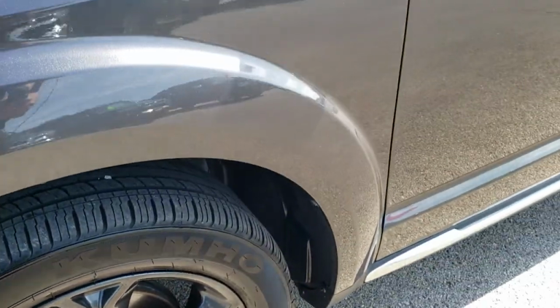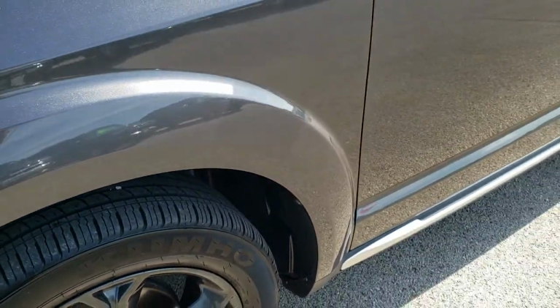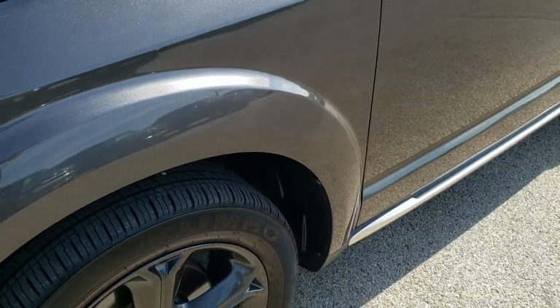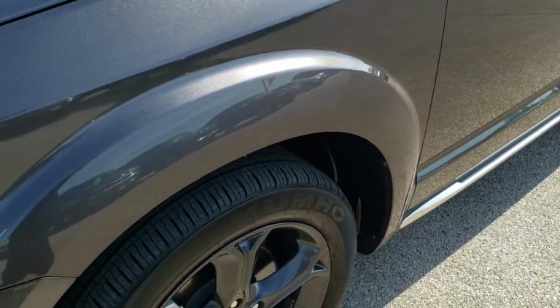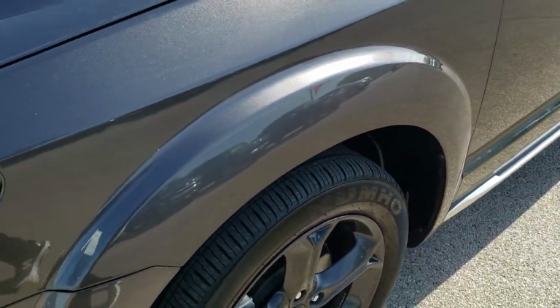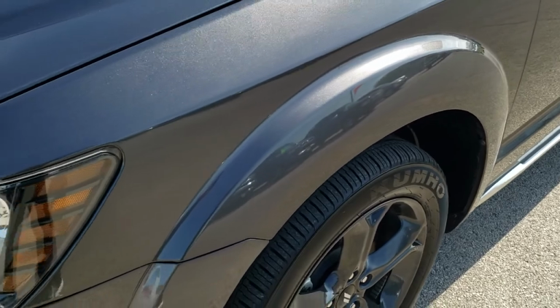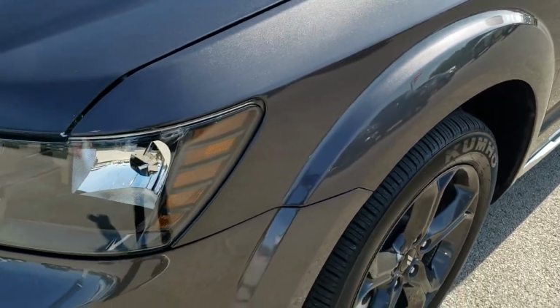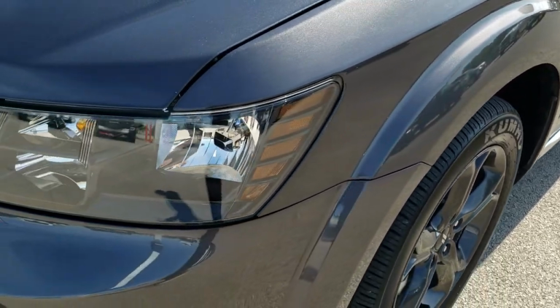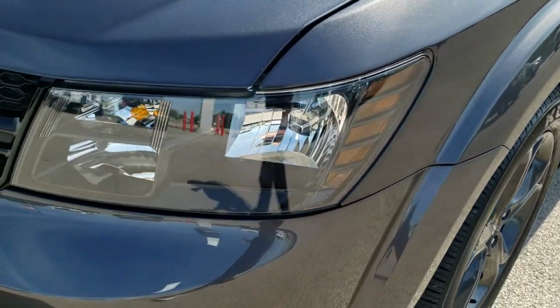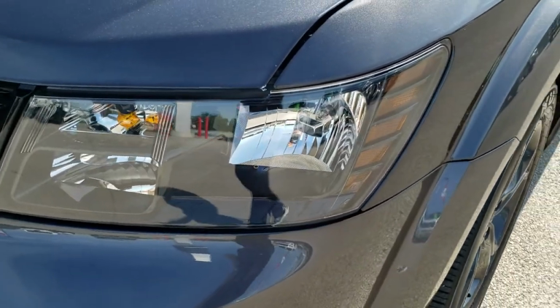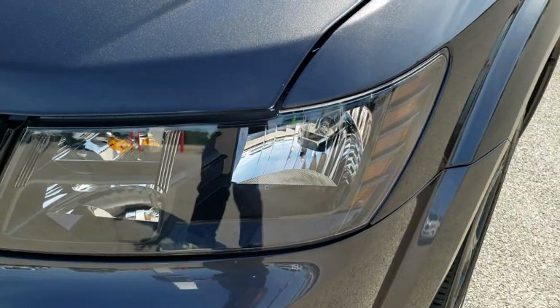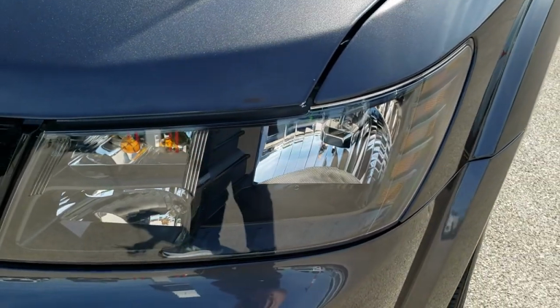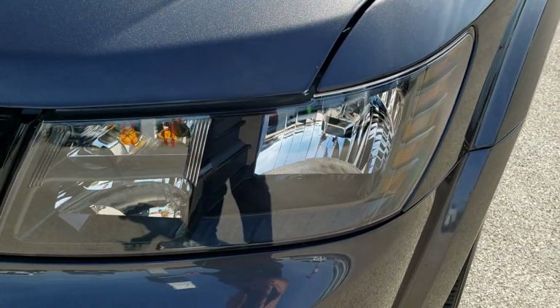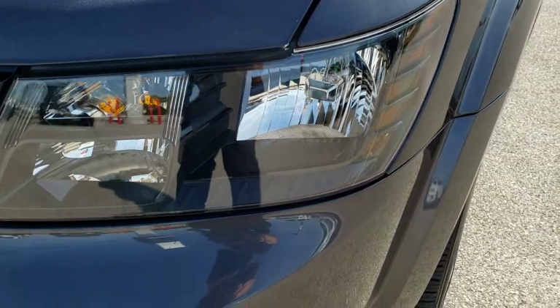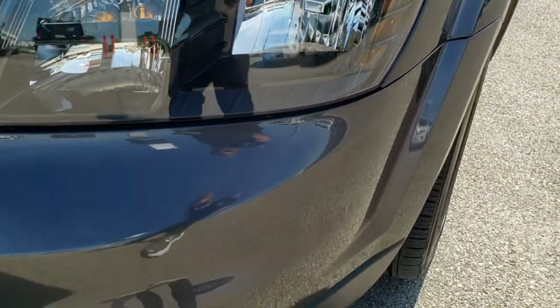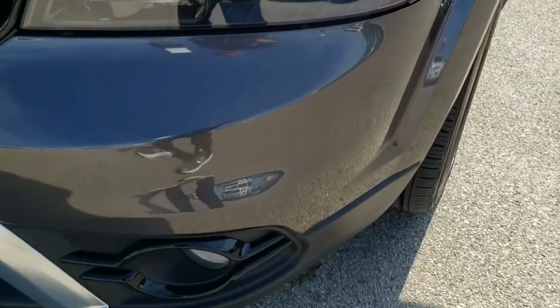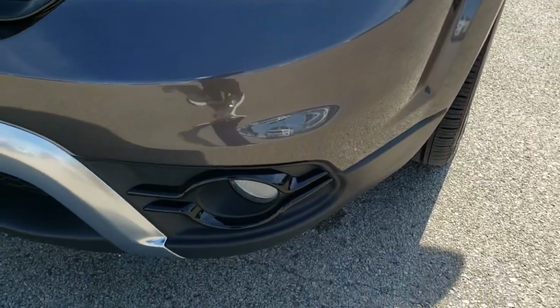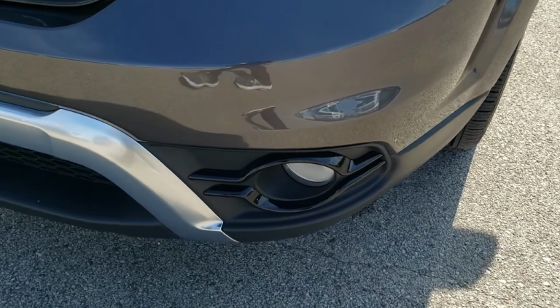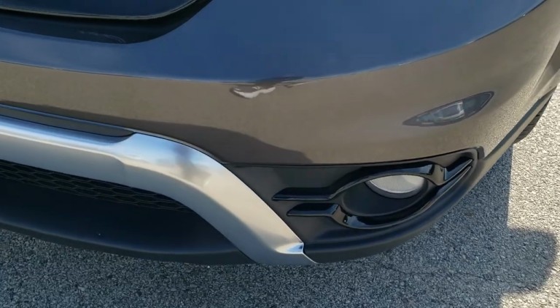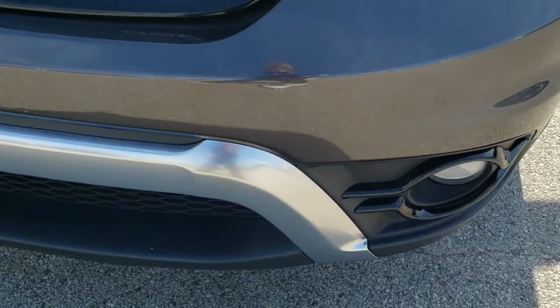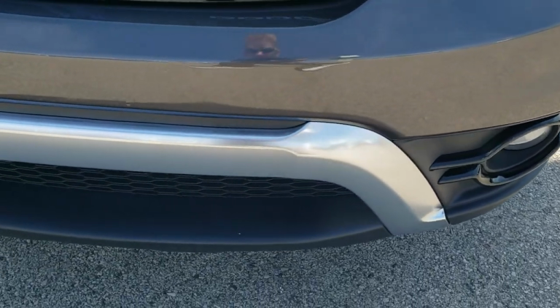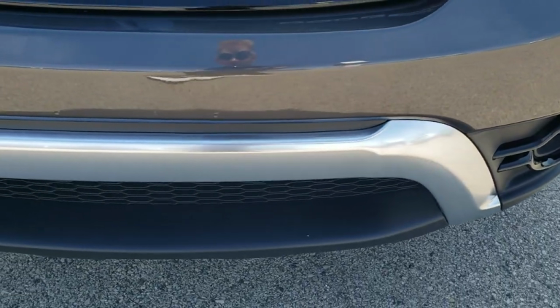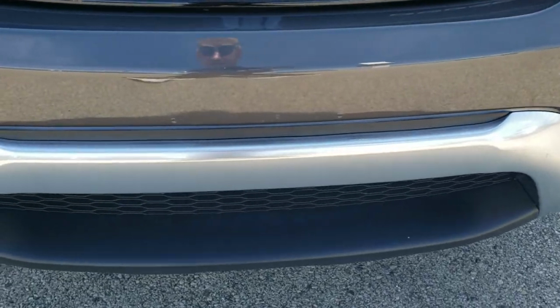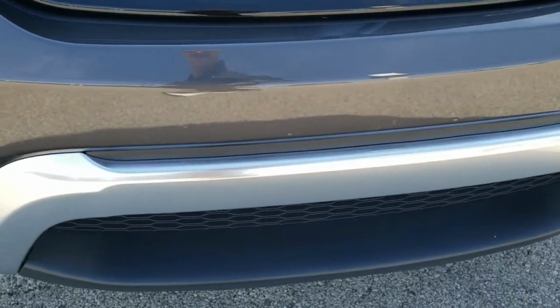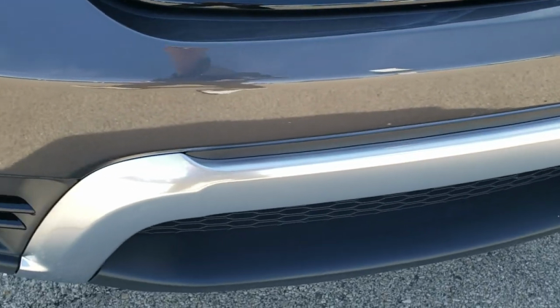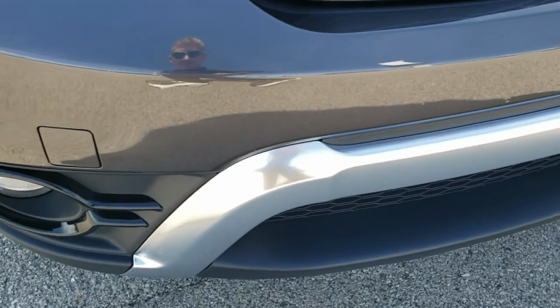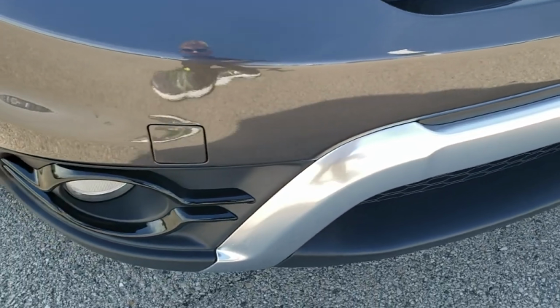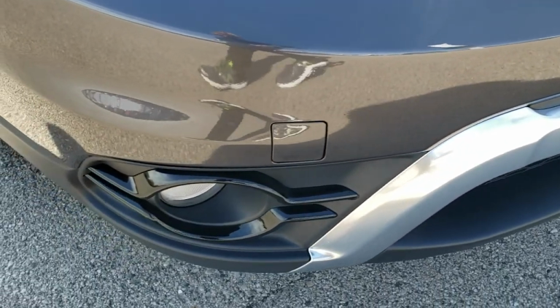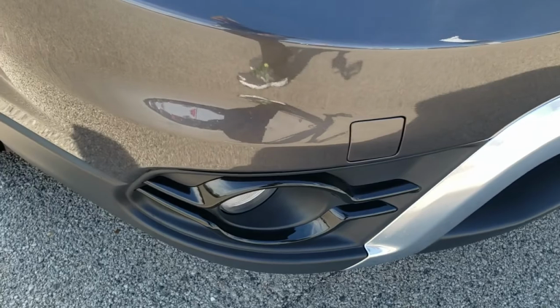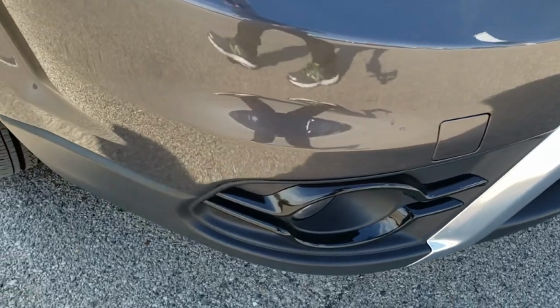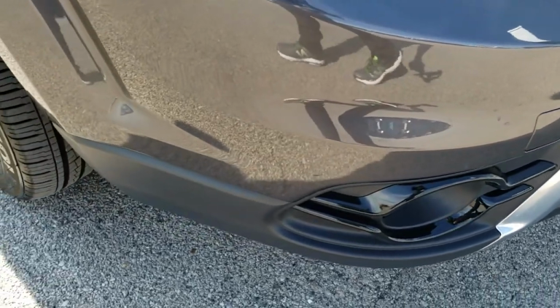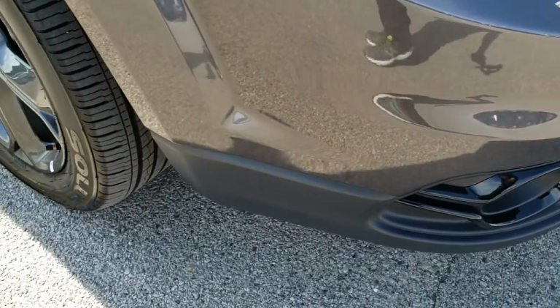Didn't see any dents or dings on that front fender. Headlight lens is nice and clear. It does have the blacked-out headlight bezels. No dents, dings, or cracks on that front bumper — very nice and clean. Does have the factory fog lights.